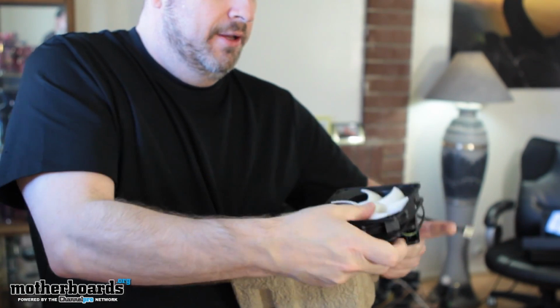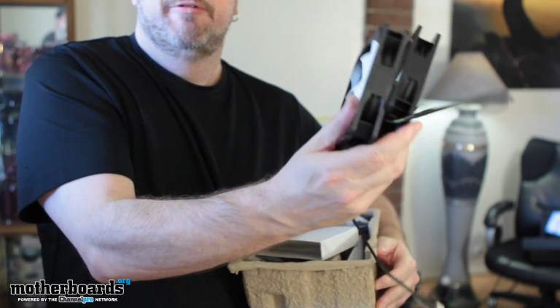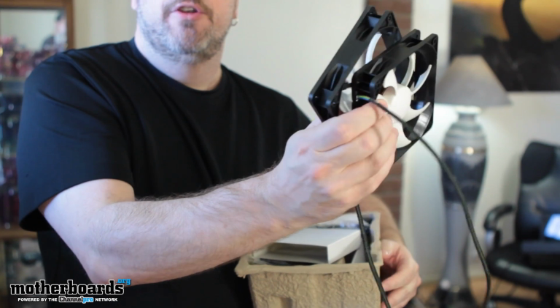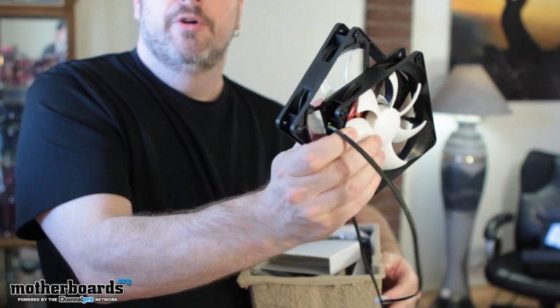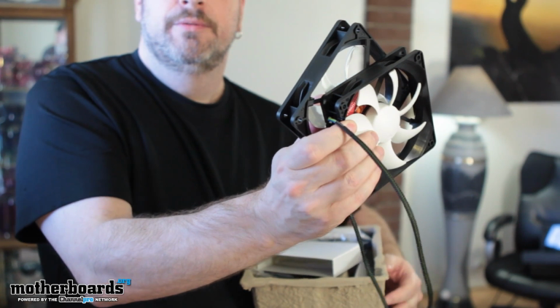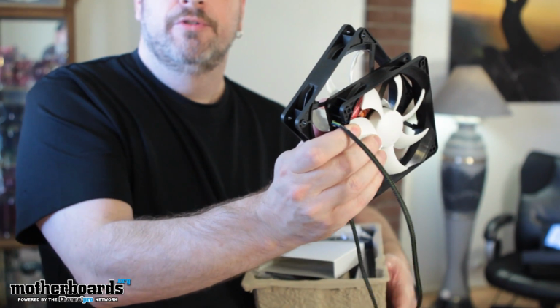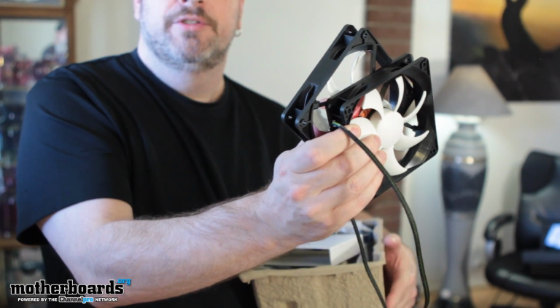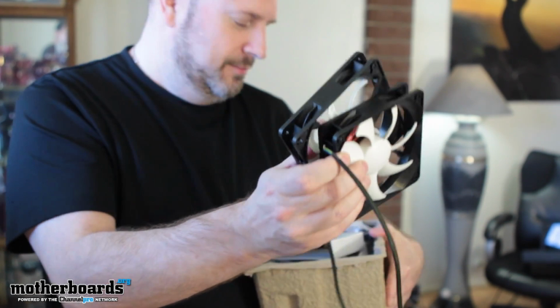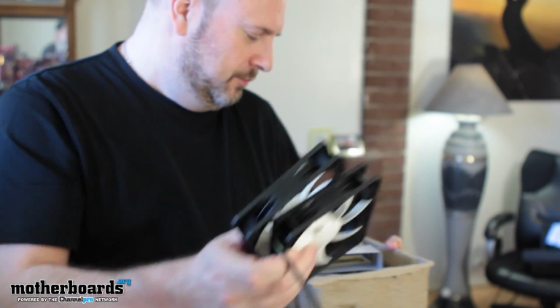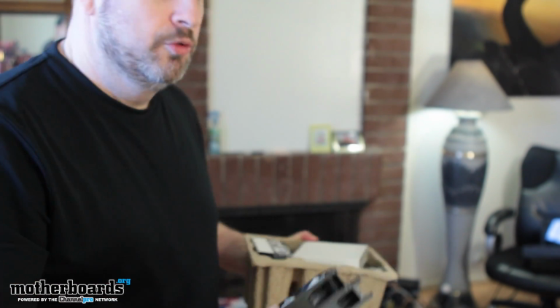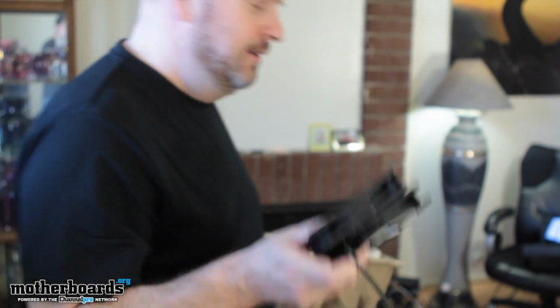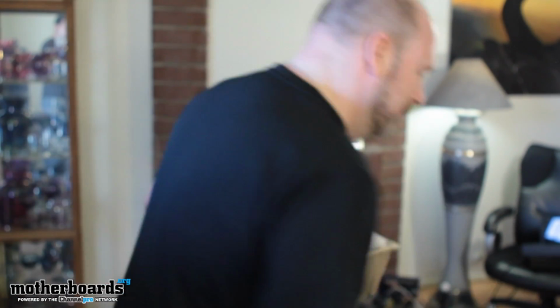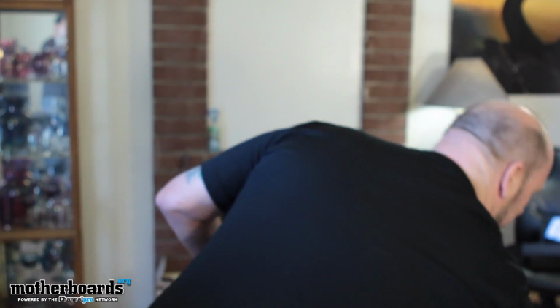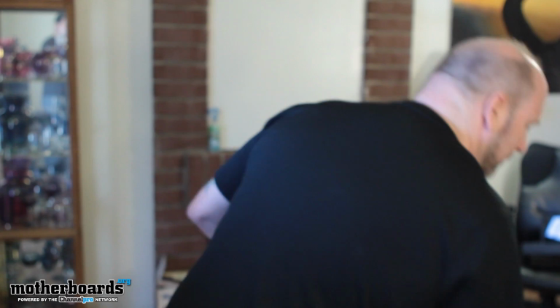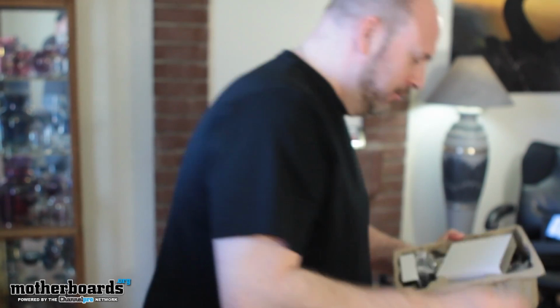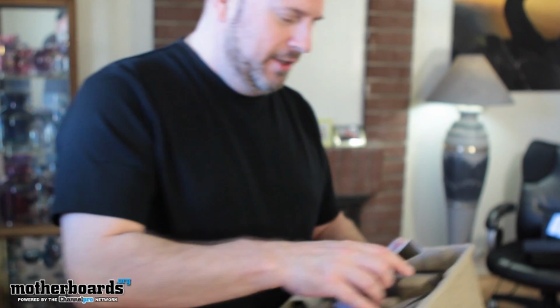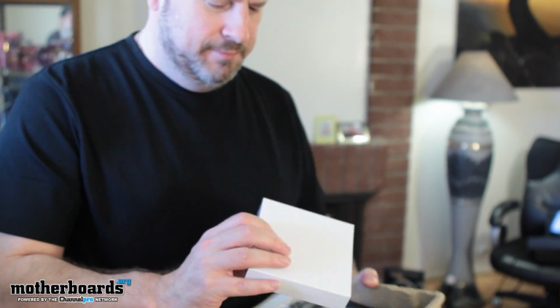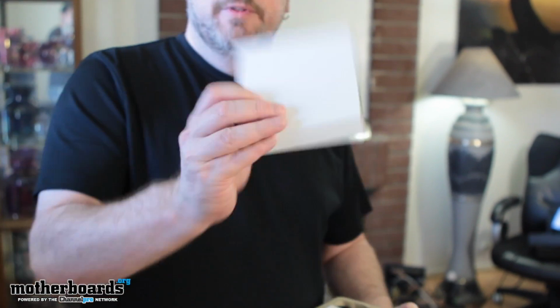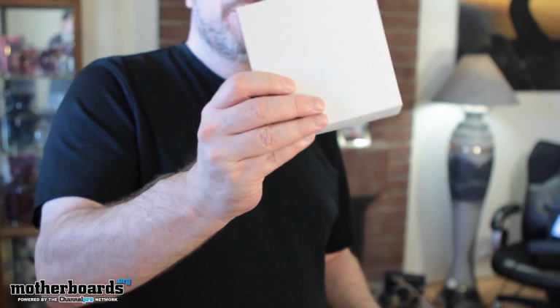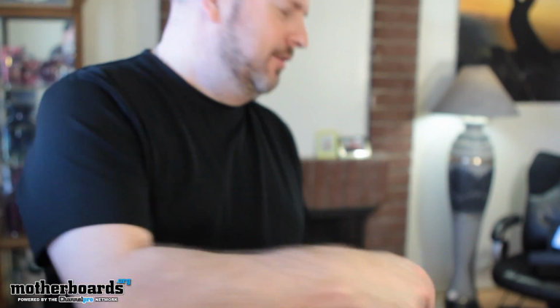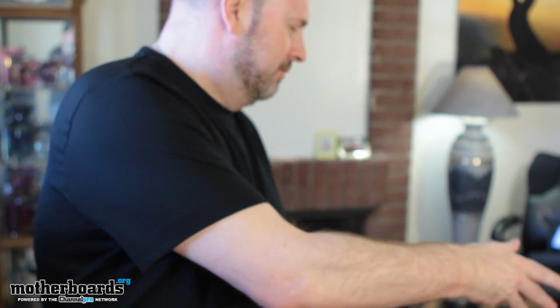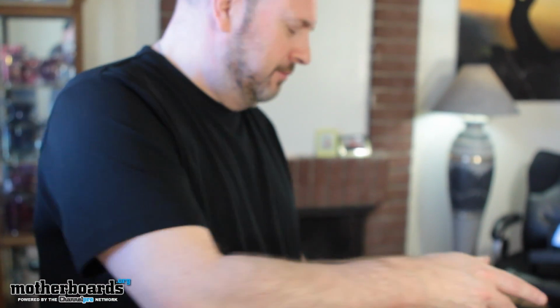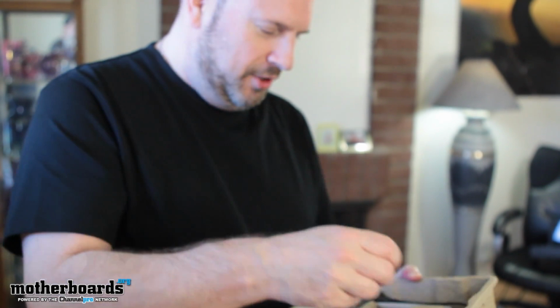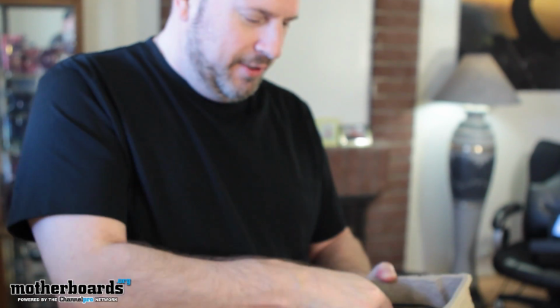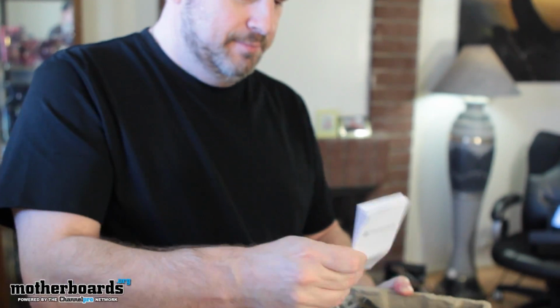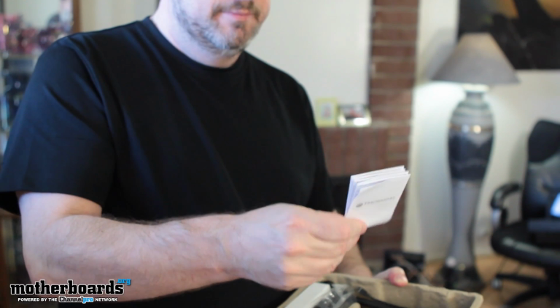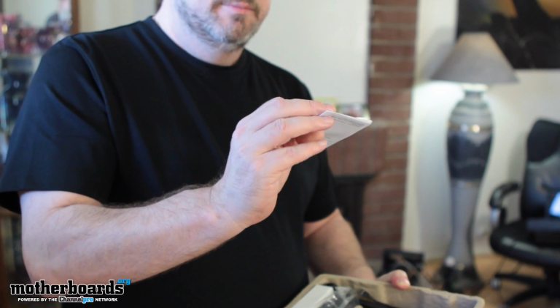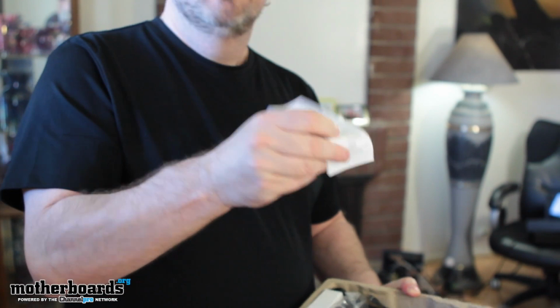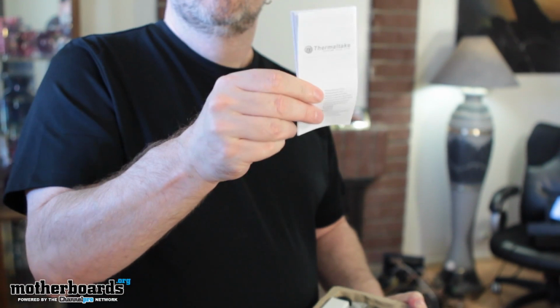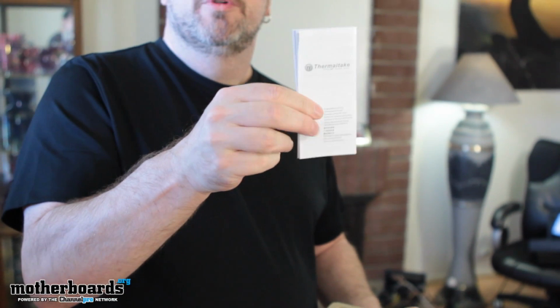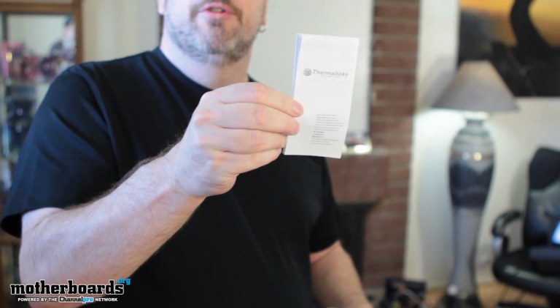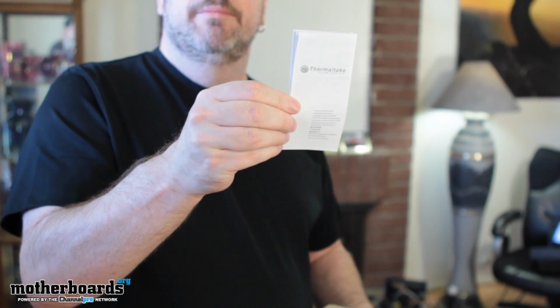We have fan number two. Set those over there. Got the cardboard box — chuck that over there. There's also a Thermaltake branded design piece.